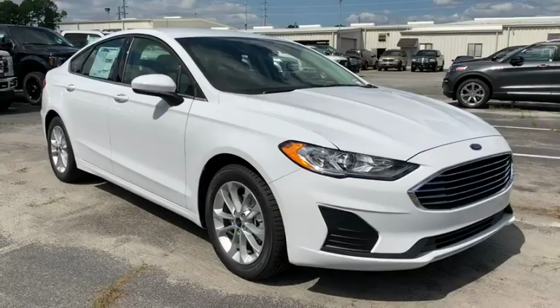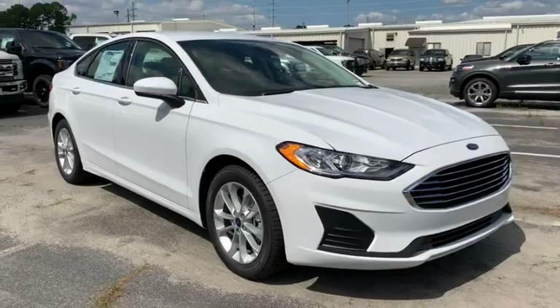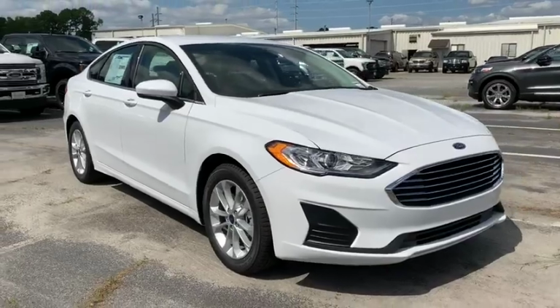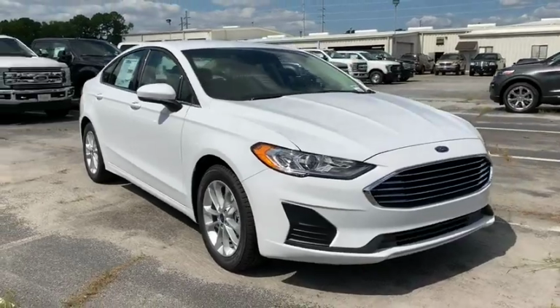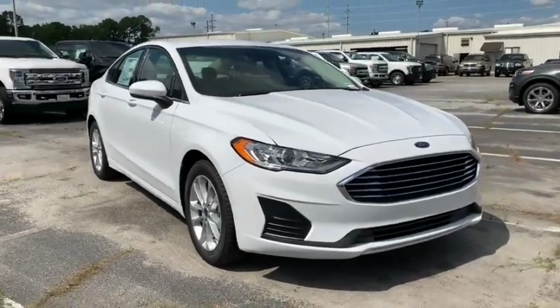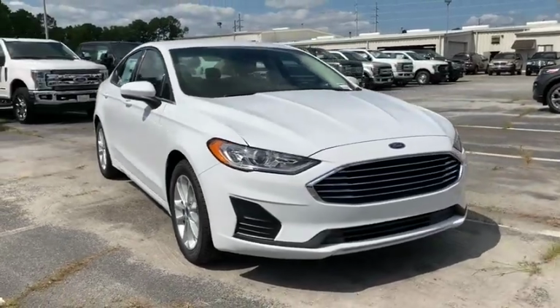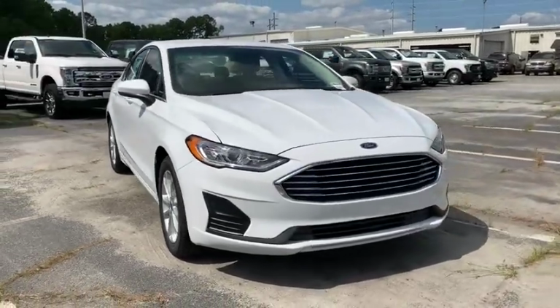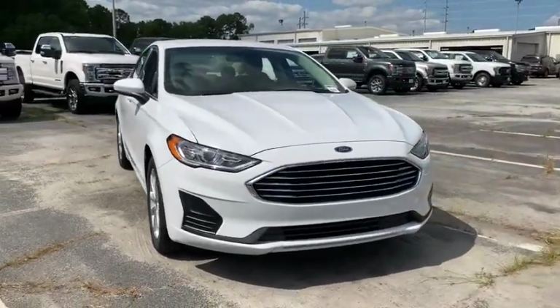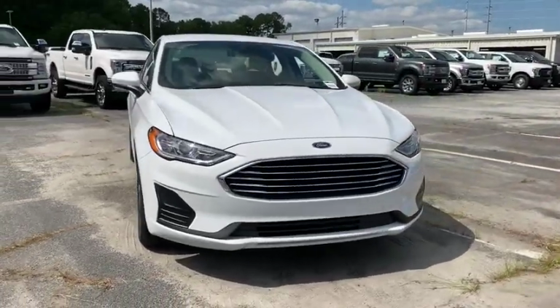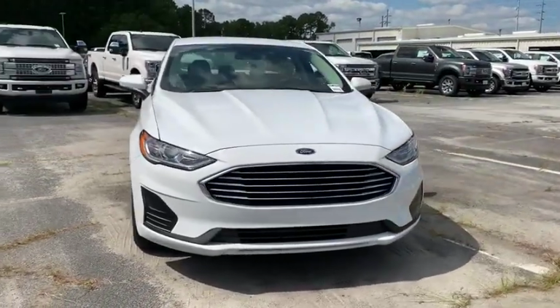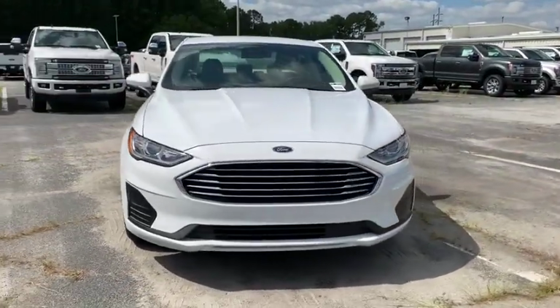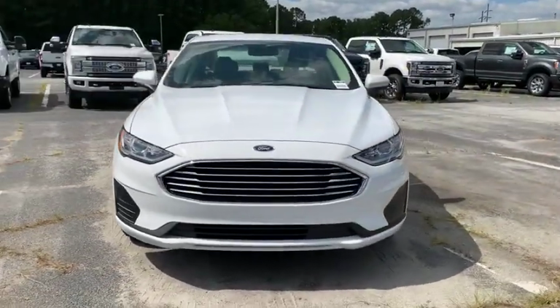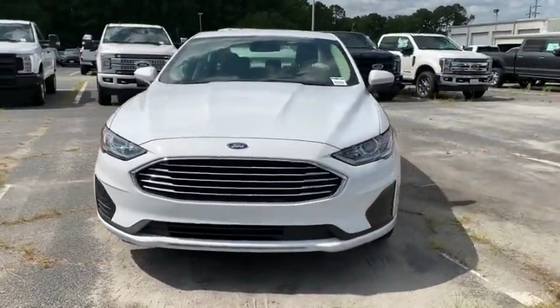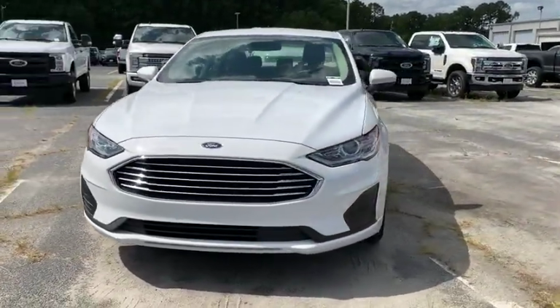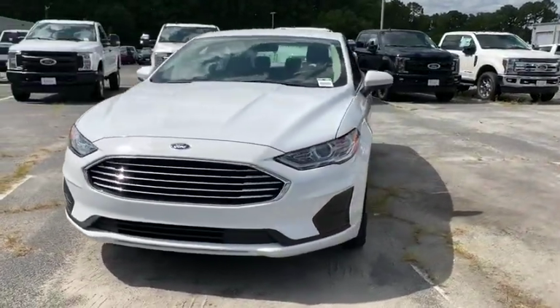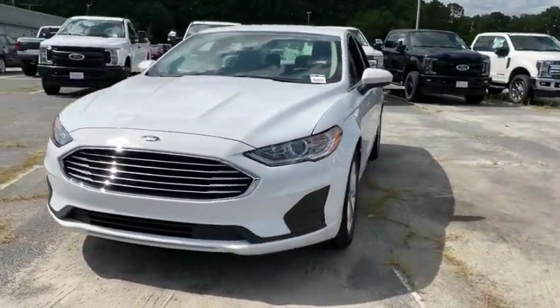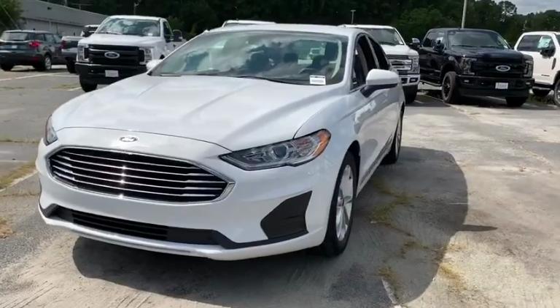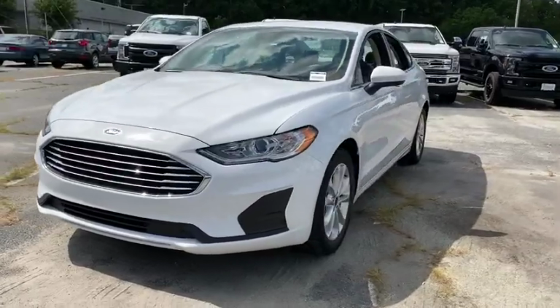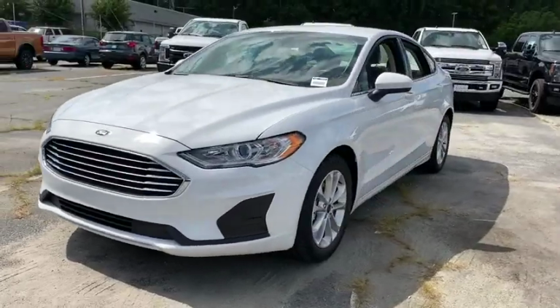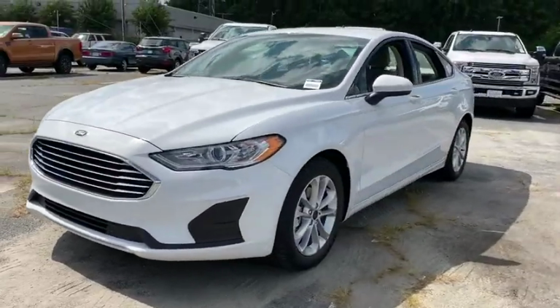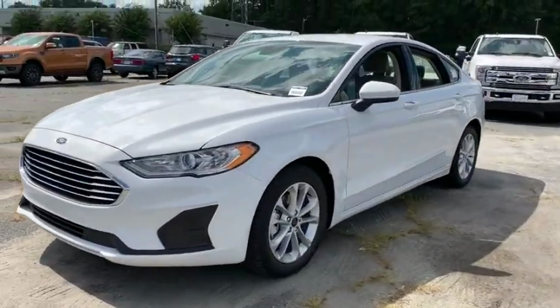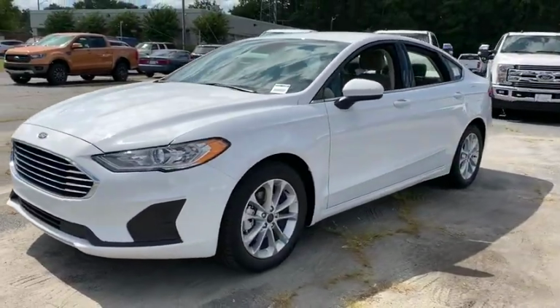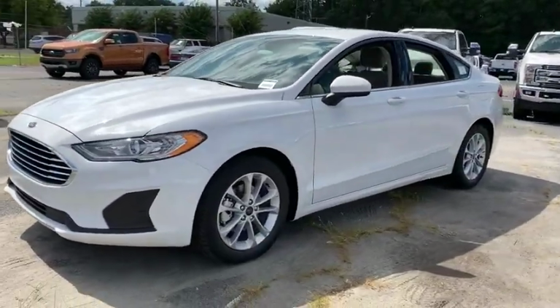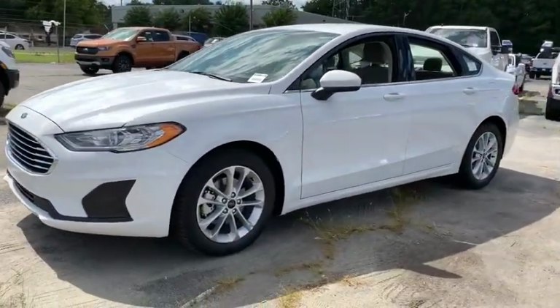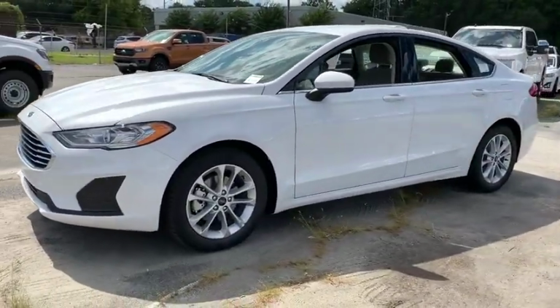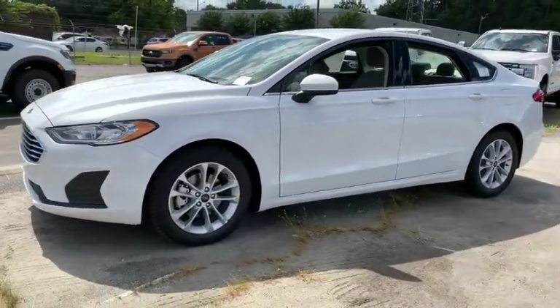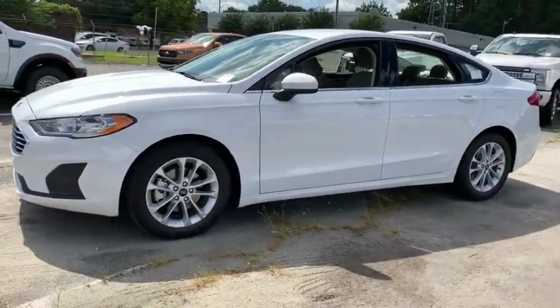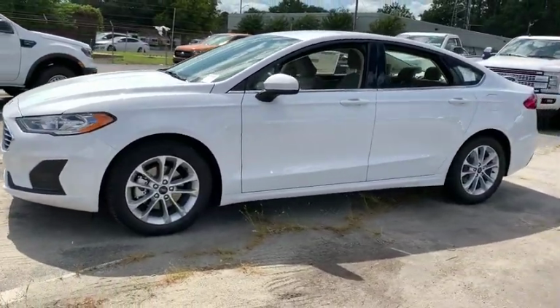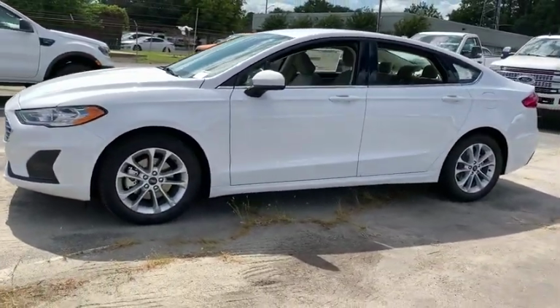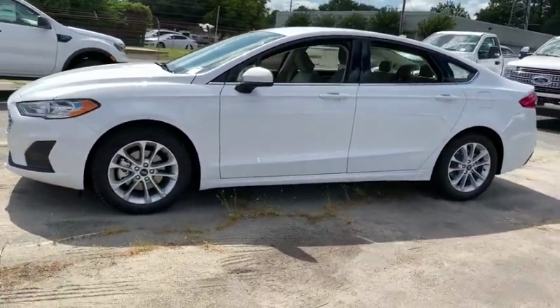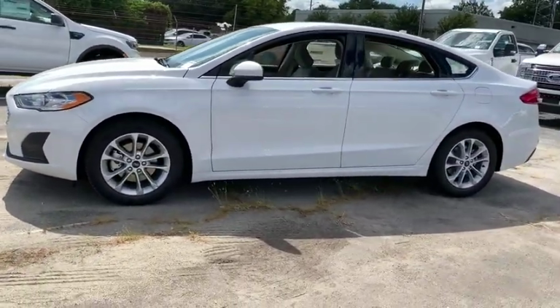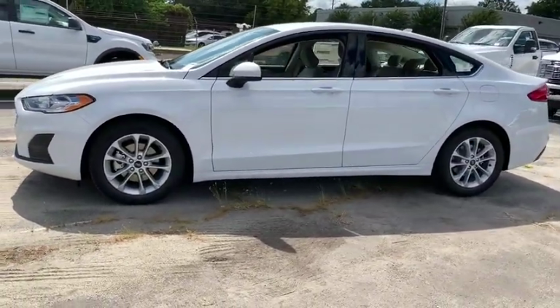Come test drive the 2020 Ford Fusion. You can have both impressive power and great economy in a Fusion. This vehicle has less than 100 miles.